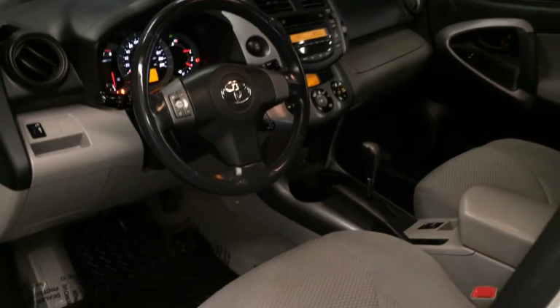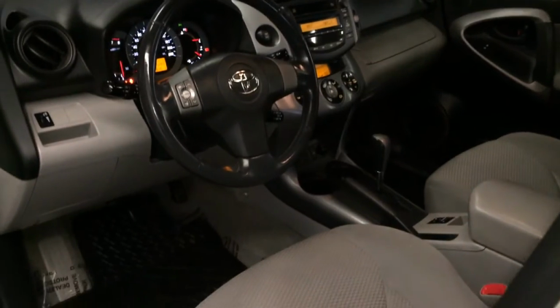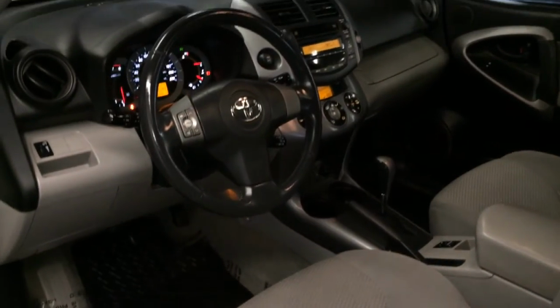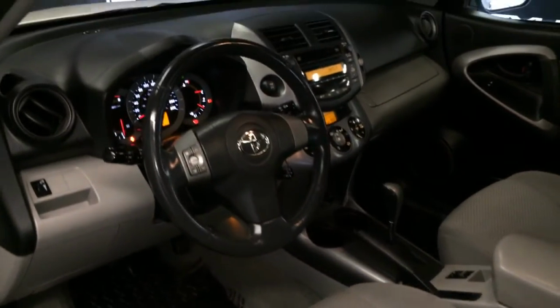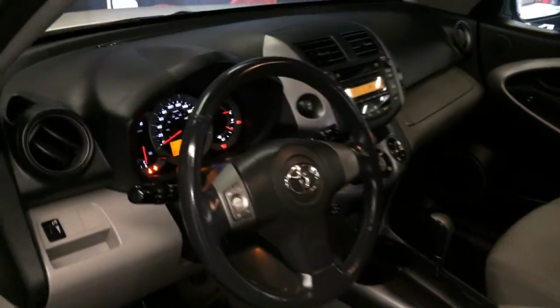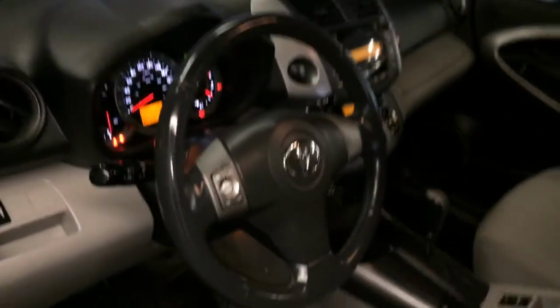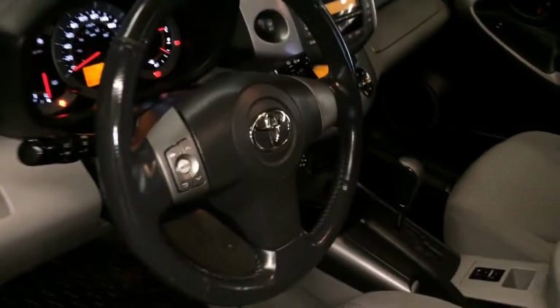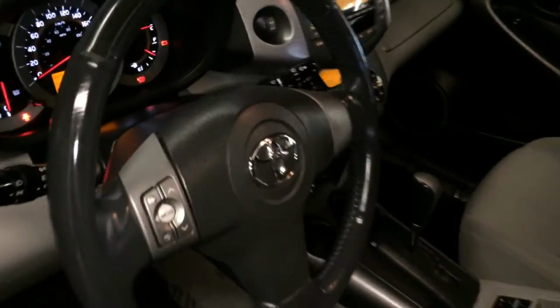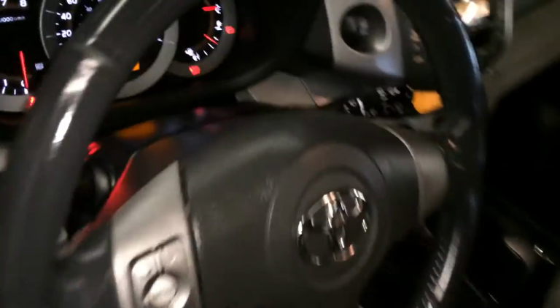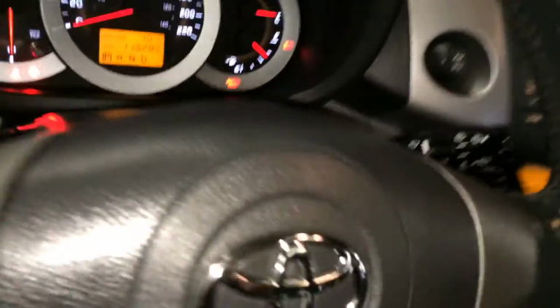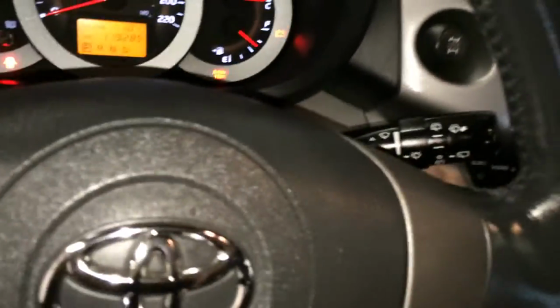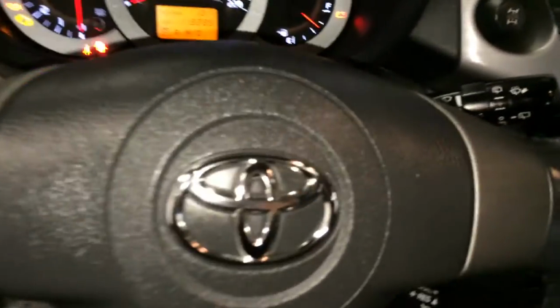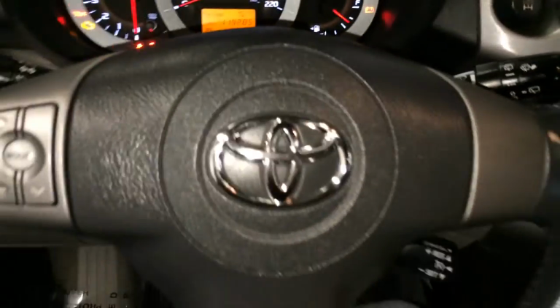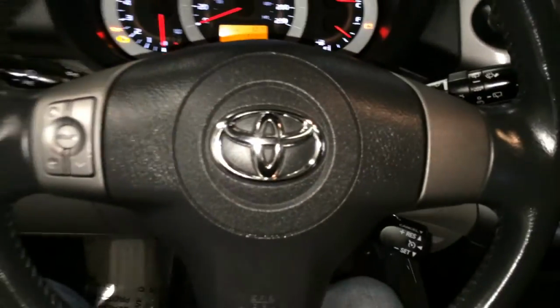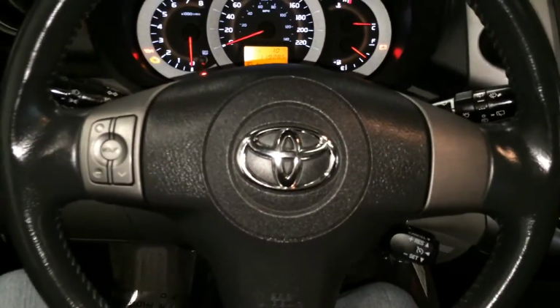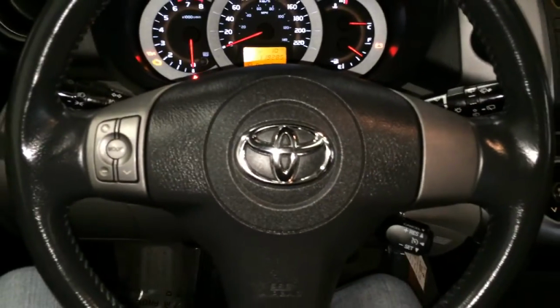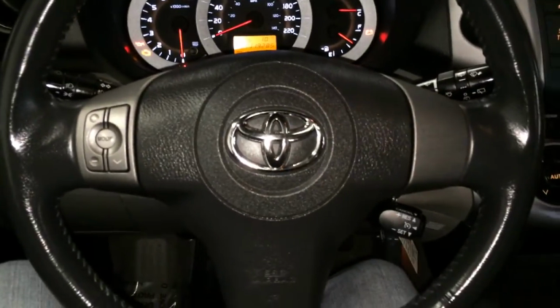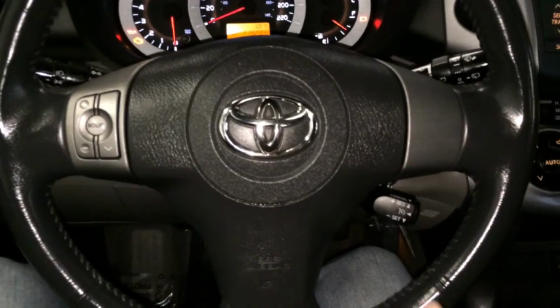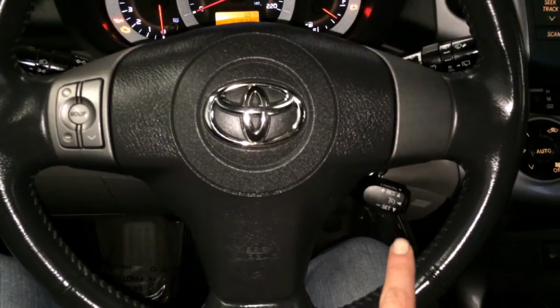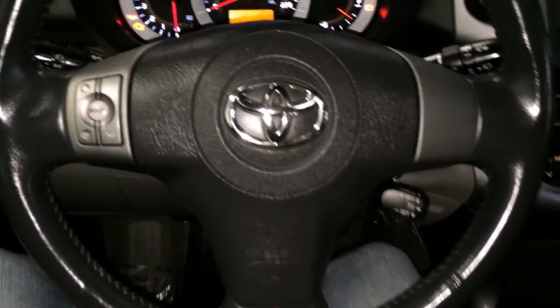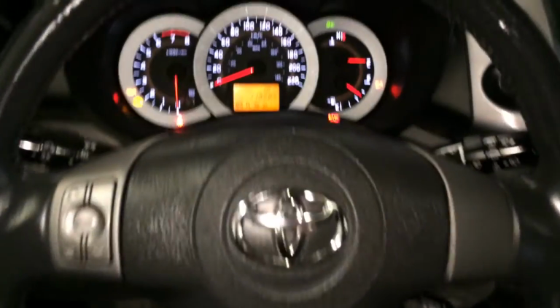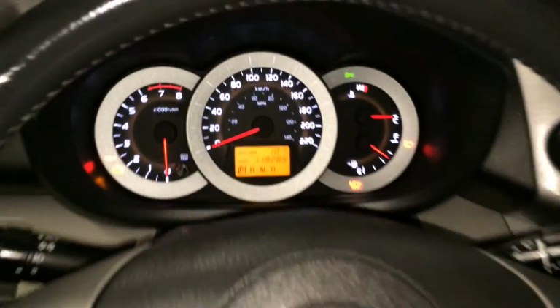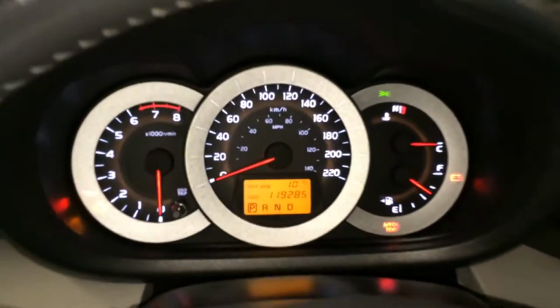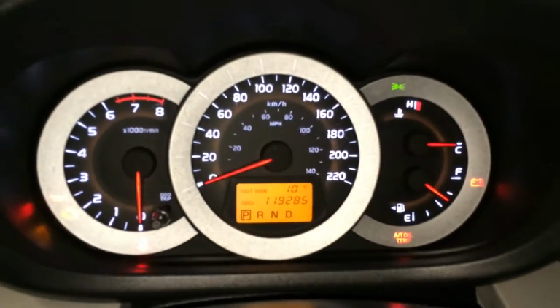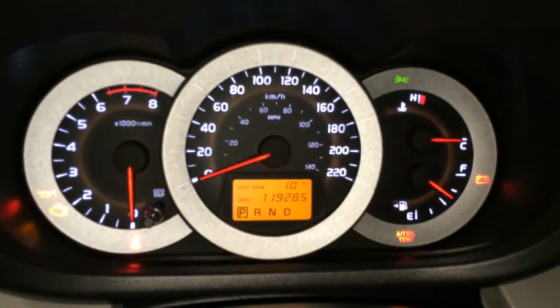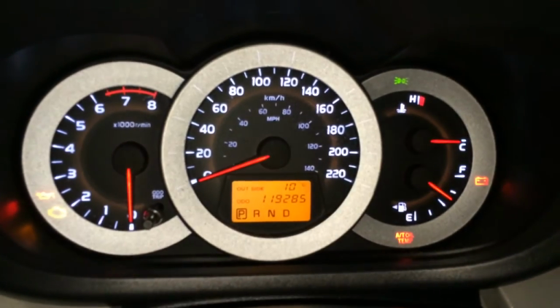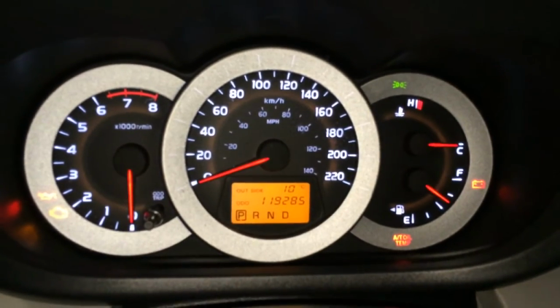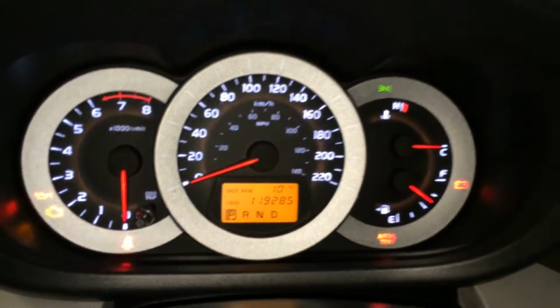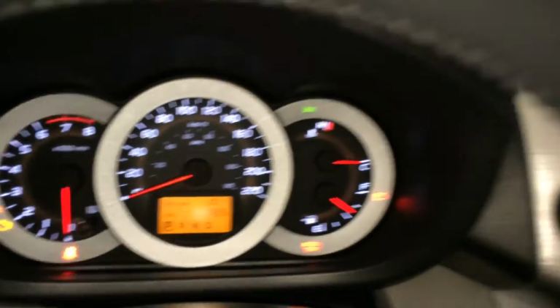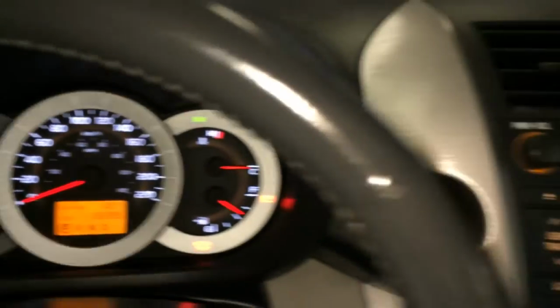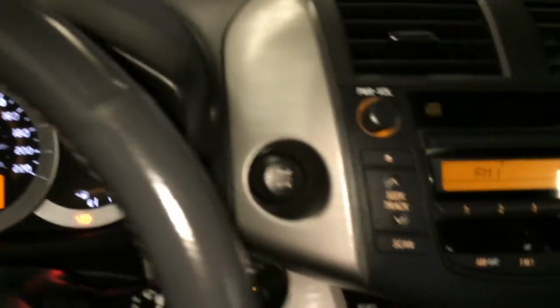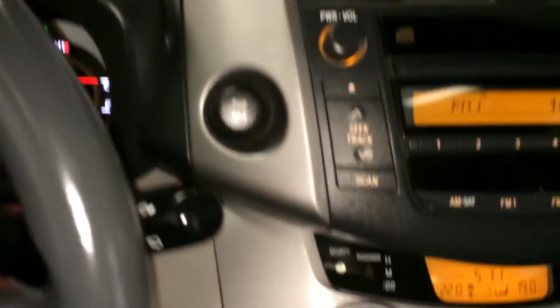Tilt and telescopic steering wheel, fully leather wrapped, with audio controls and cruise control on it. You have an odometer trip display, outside temperature gauge, and key ignition.